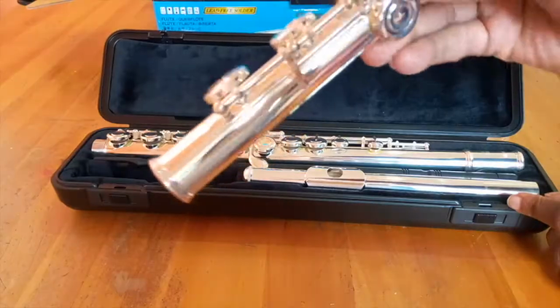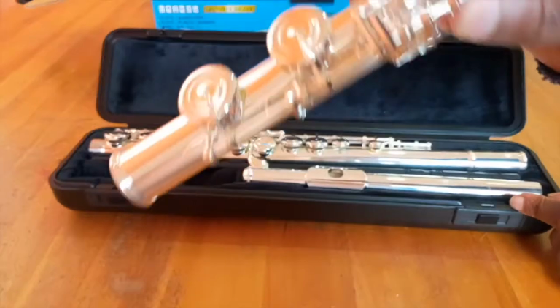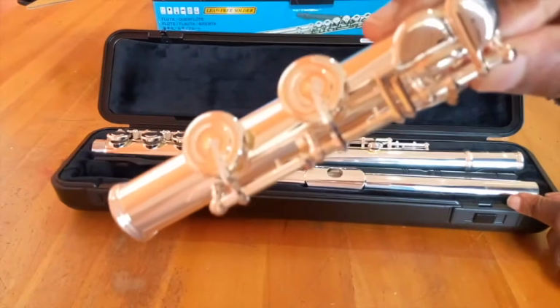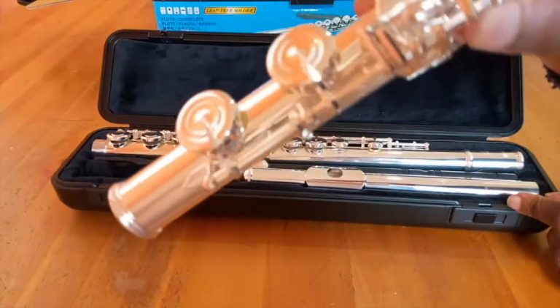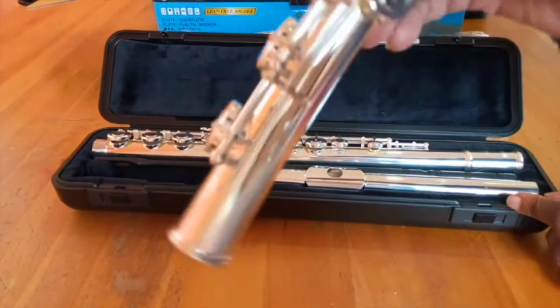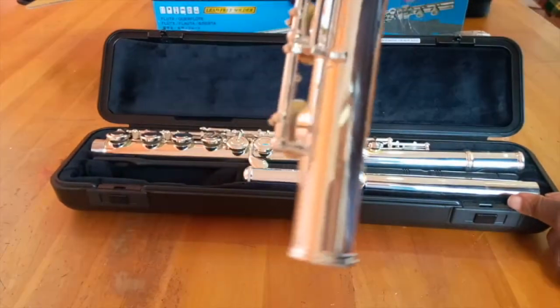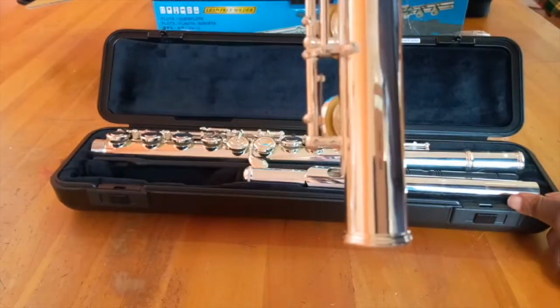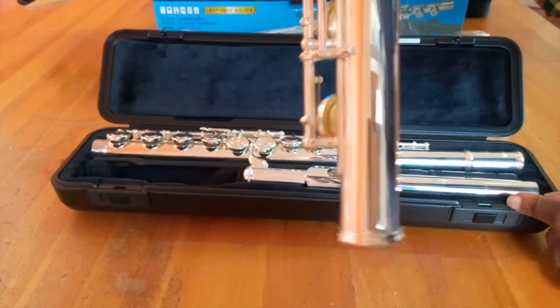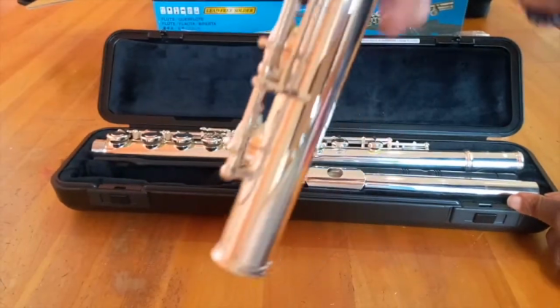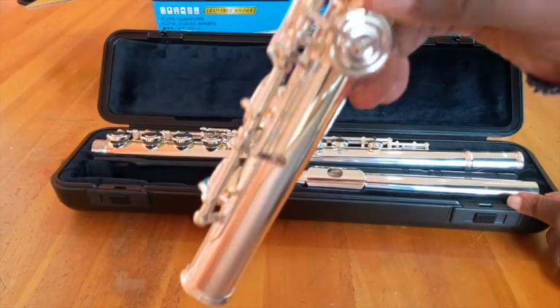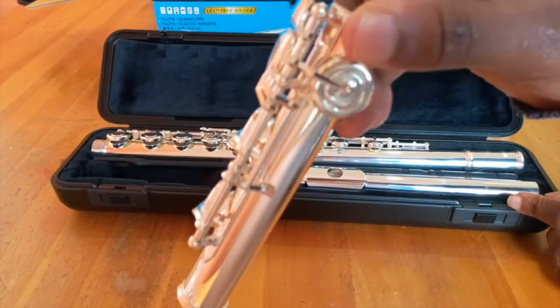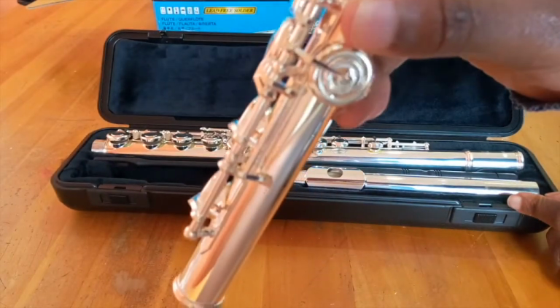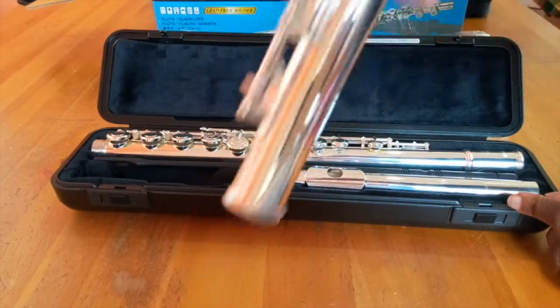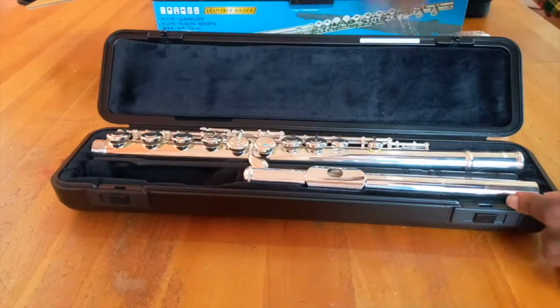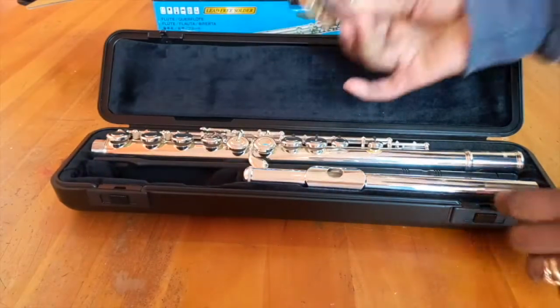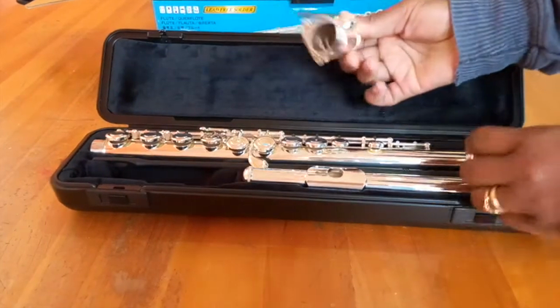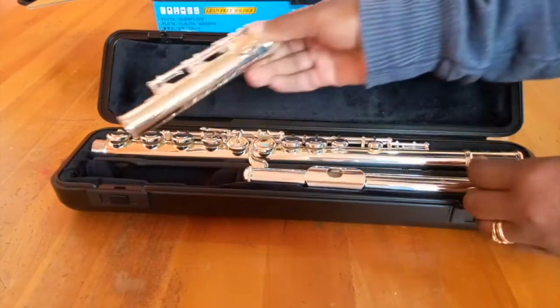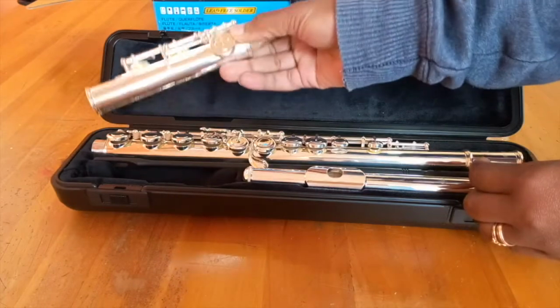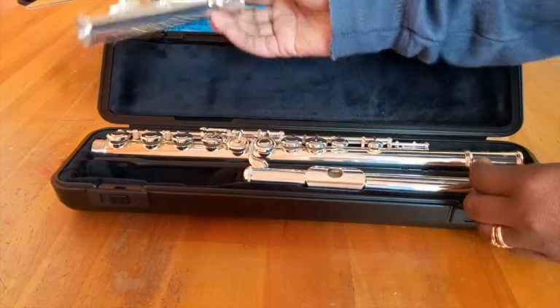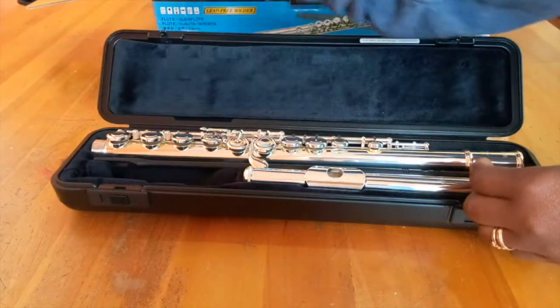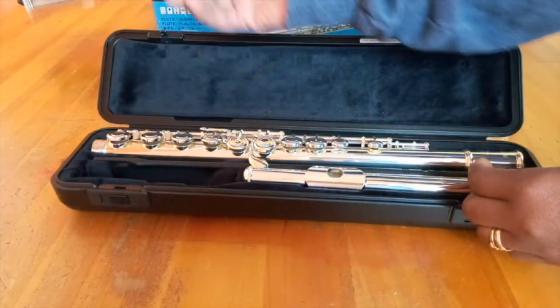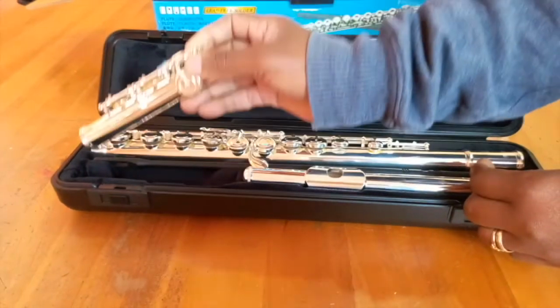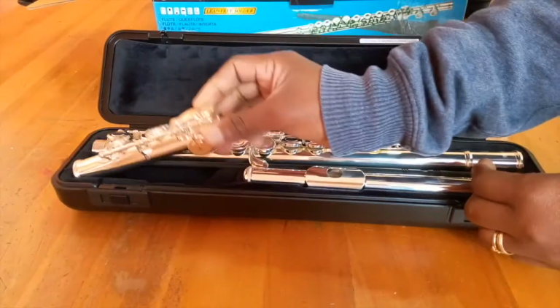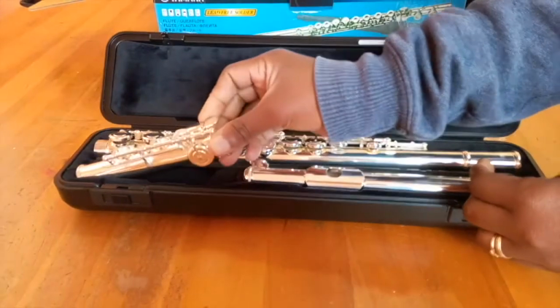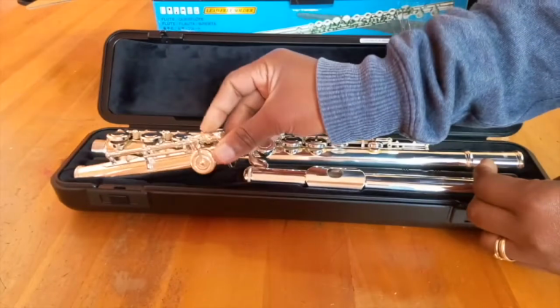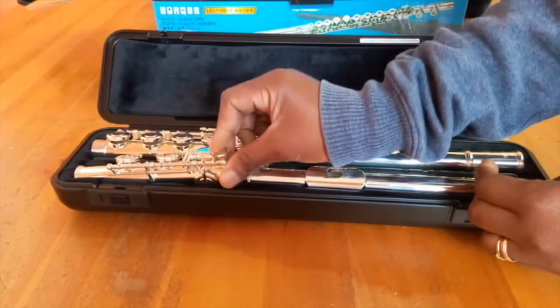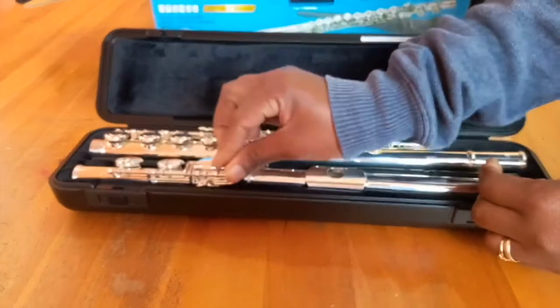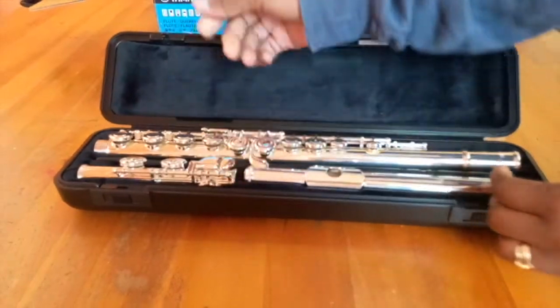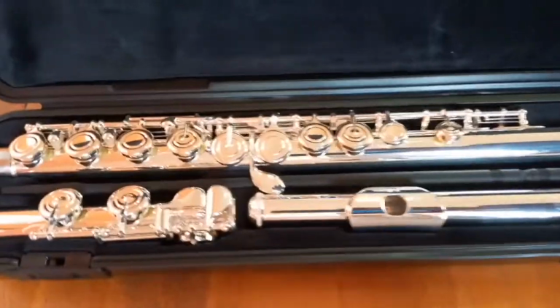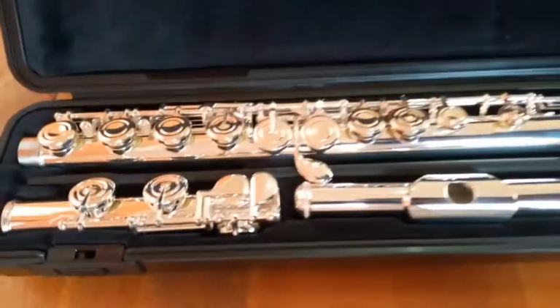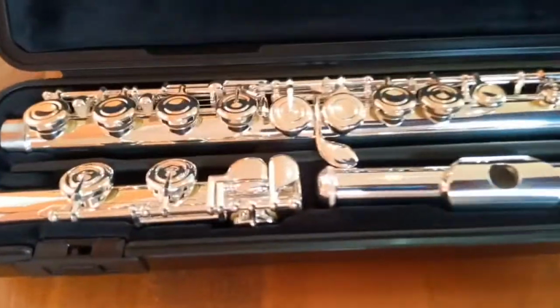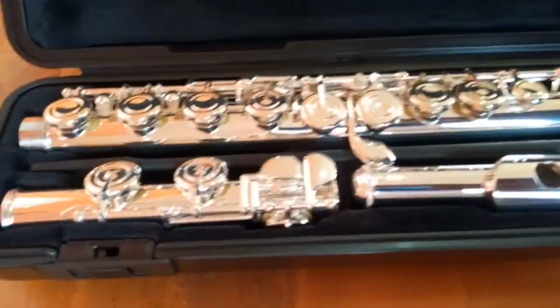Here we have a foot joint, which is a C foot. As you can see, most student flutes are C foot — in fact, I think all student flutes have a C foot joint.